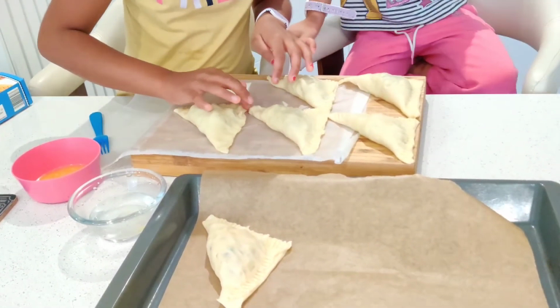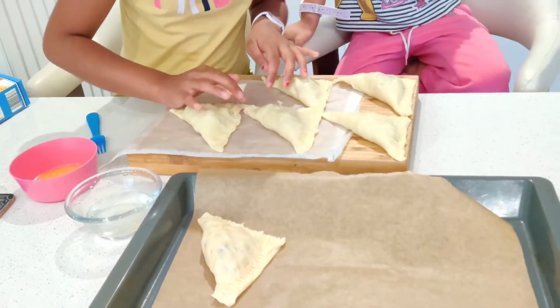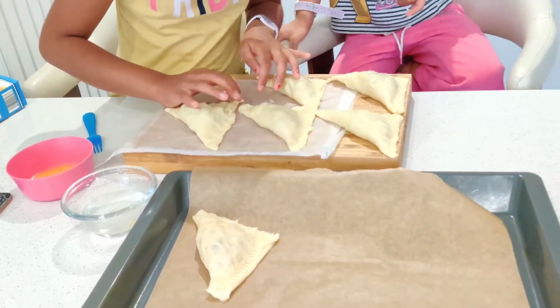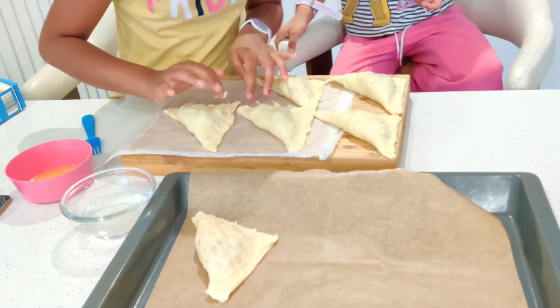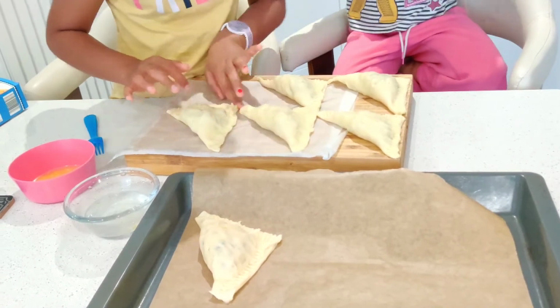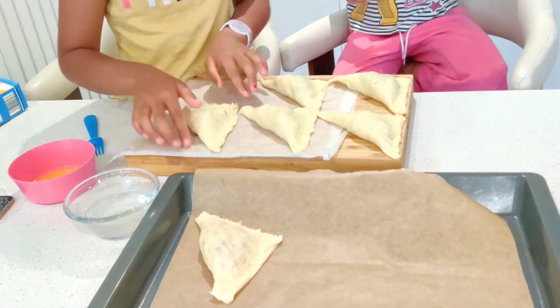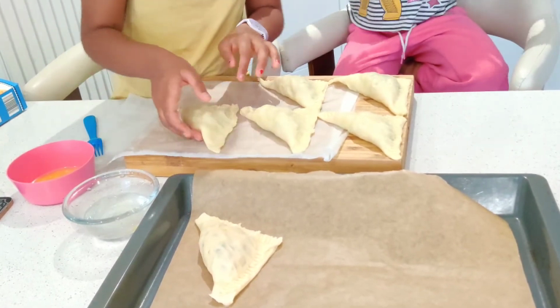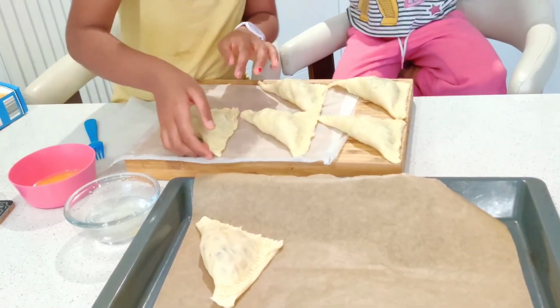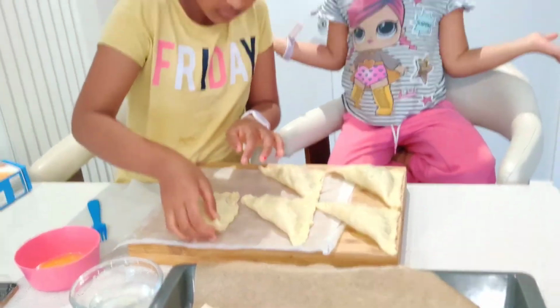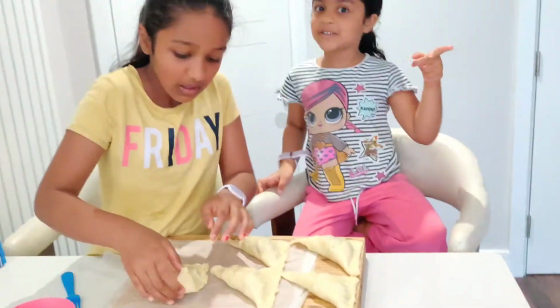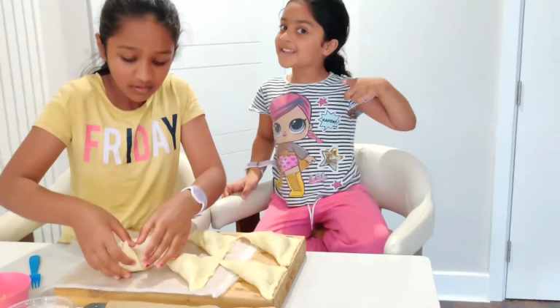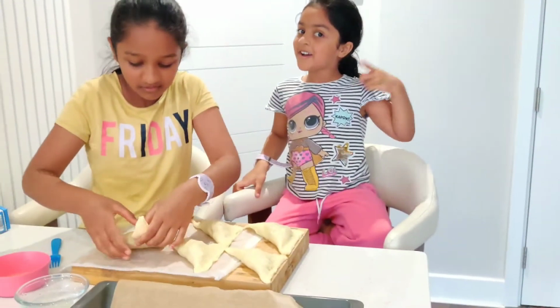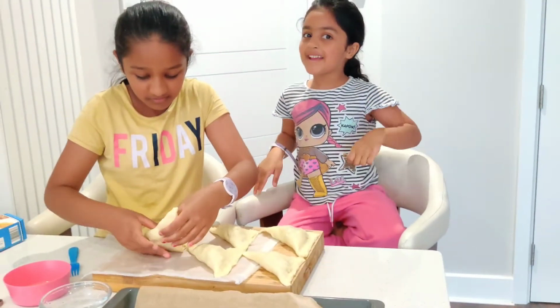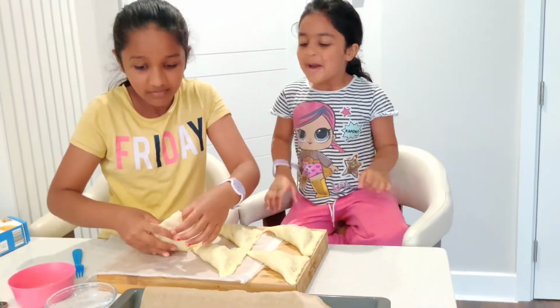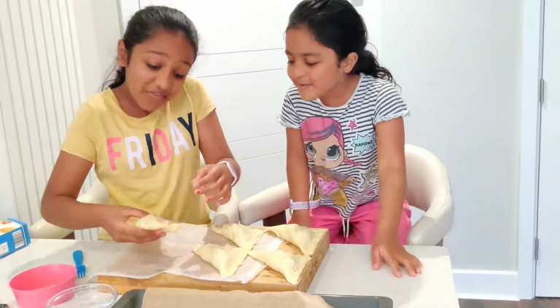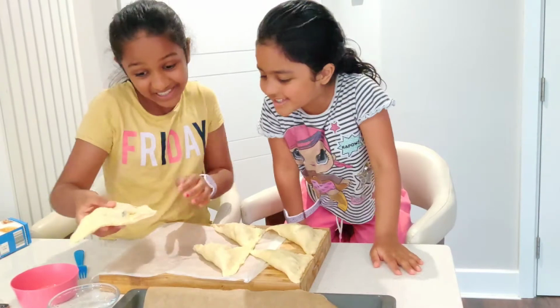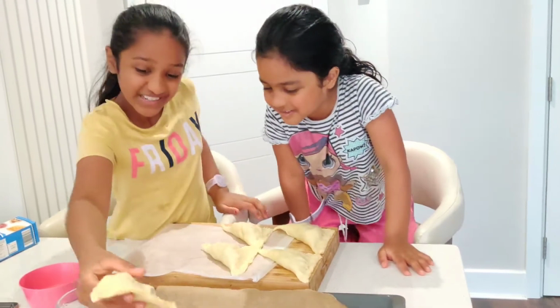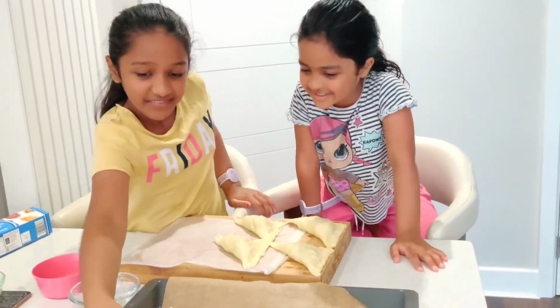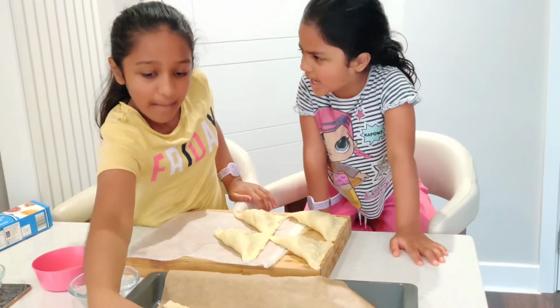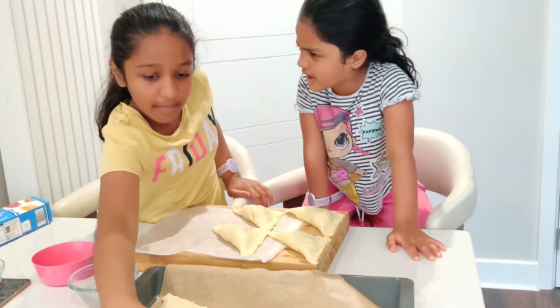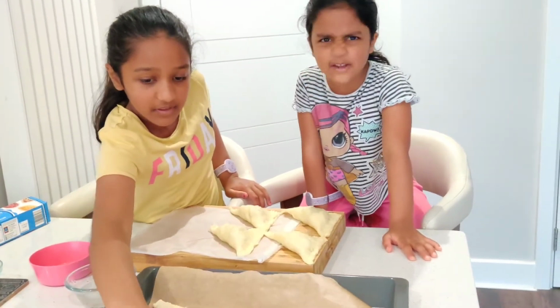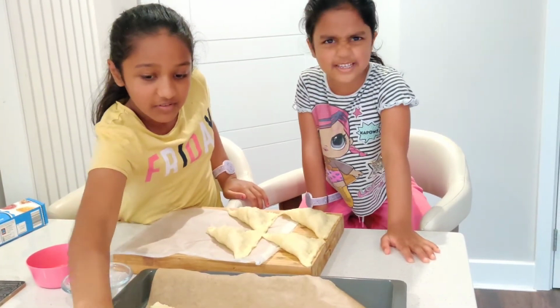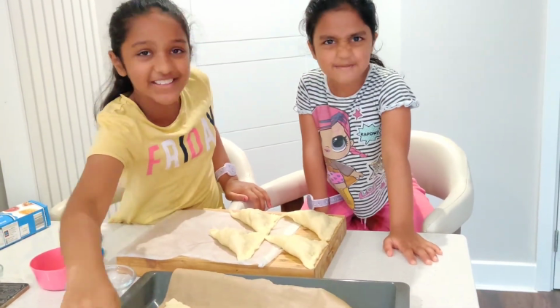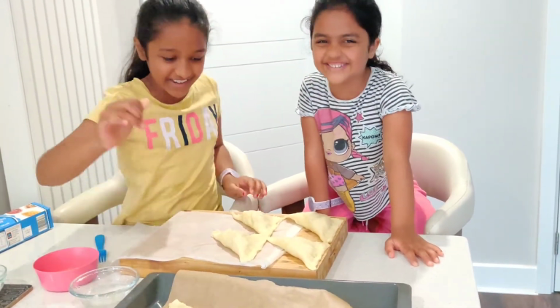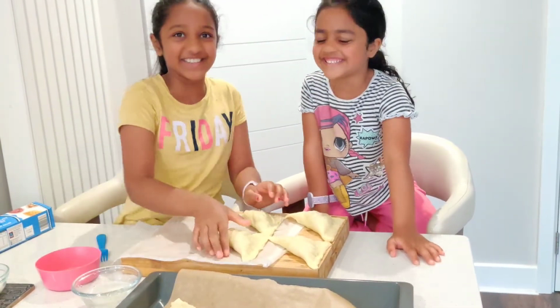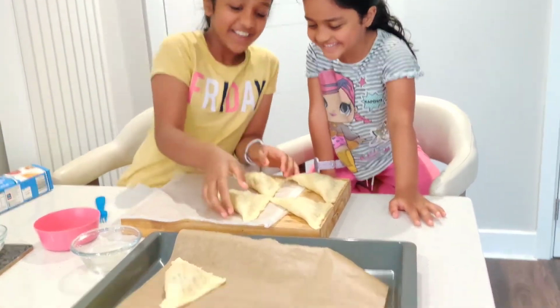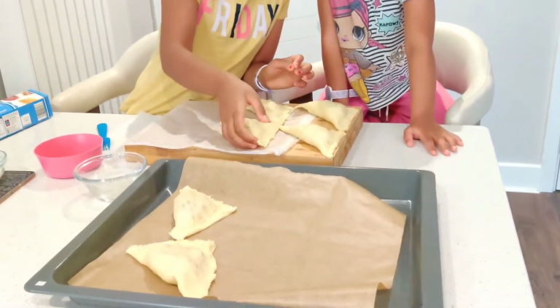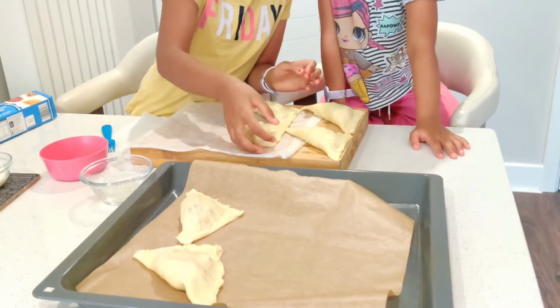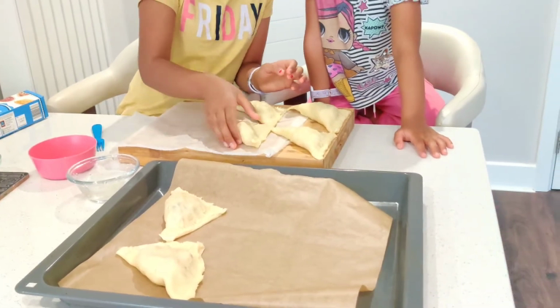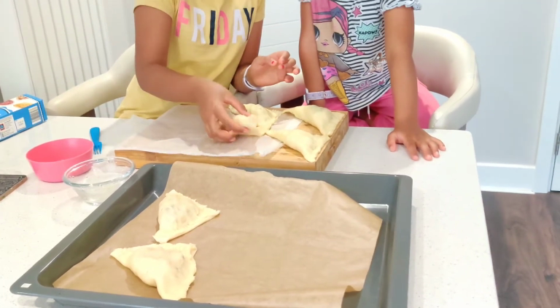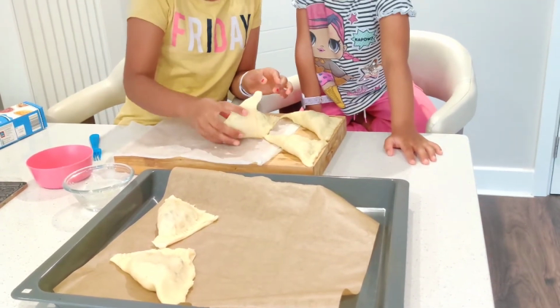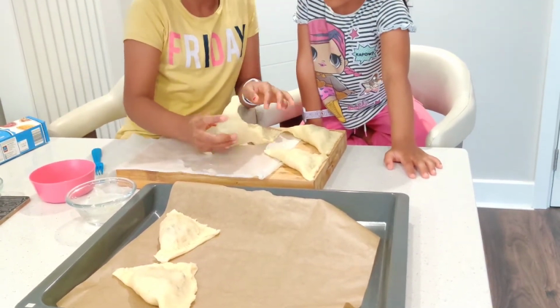Just to remind you in case you're wondering what we're making — we're making puff pastries! You're always funny, Rachel.